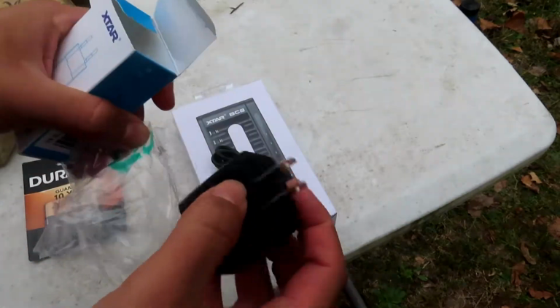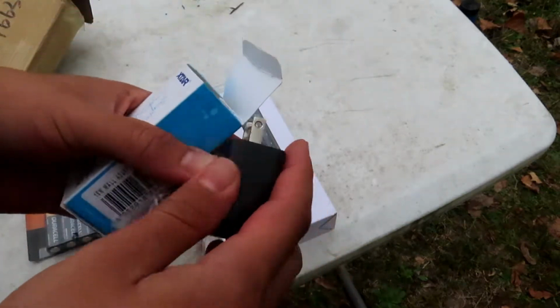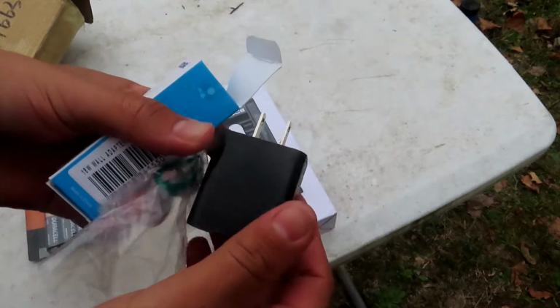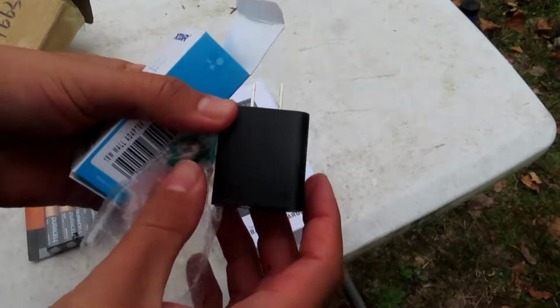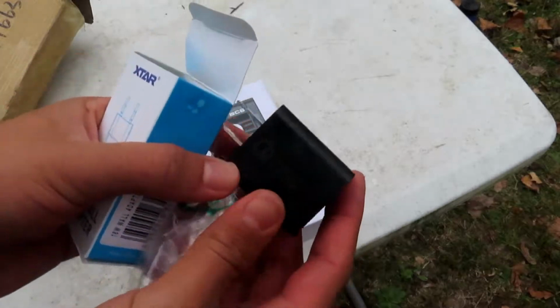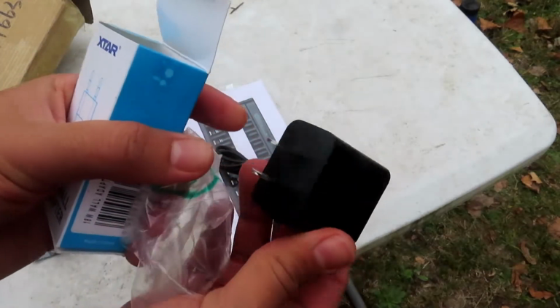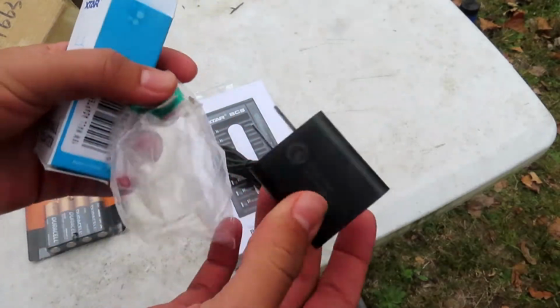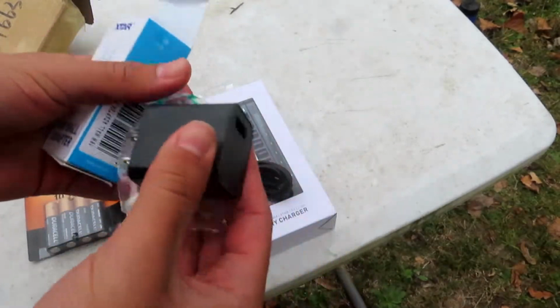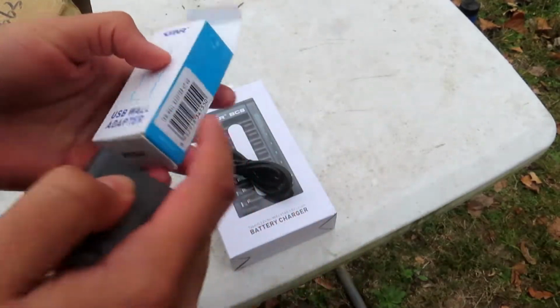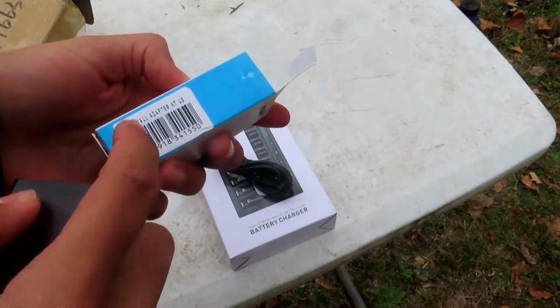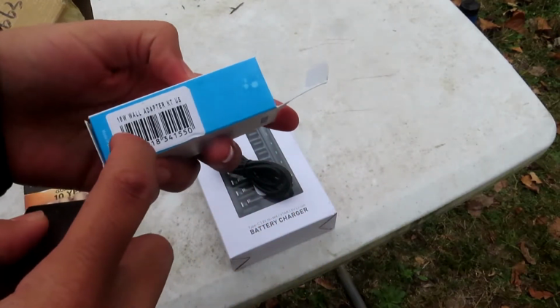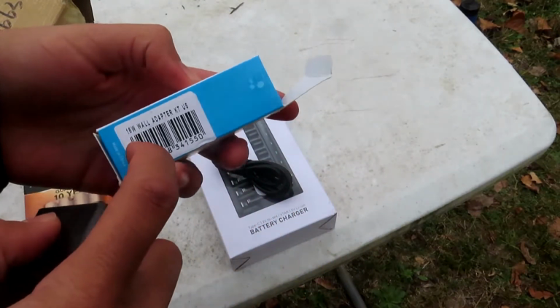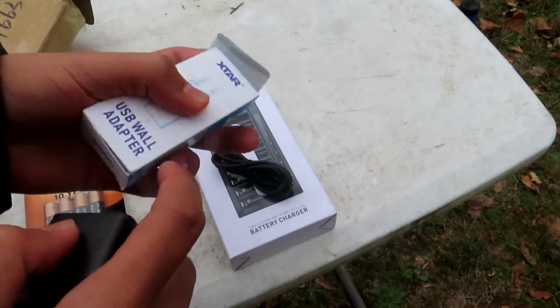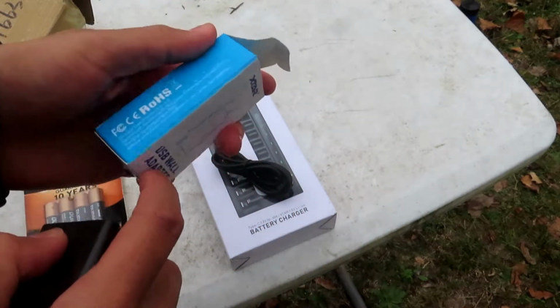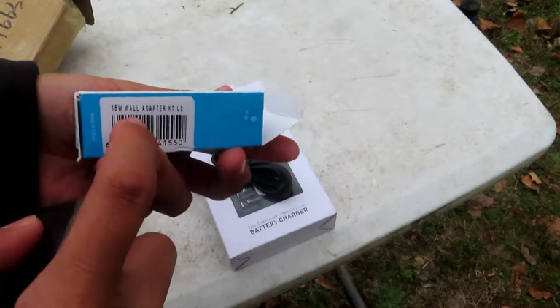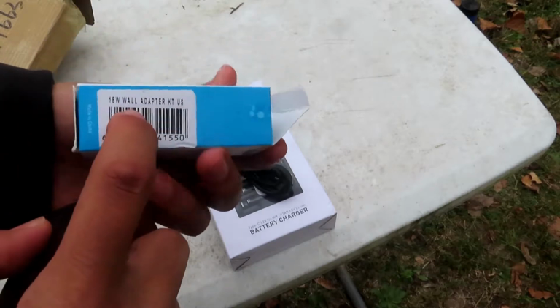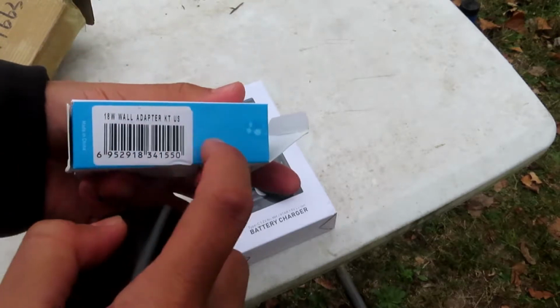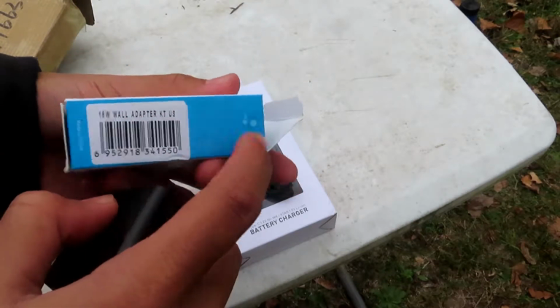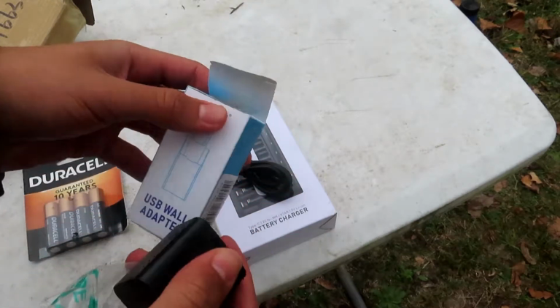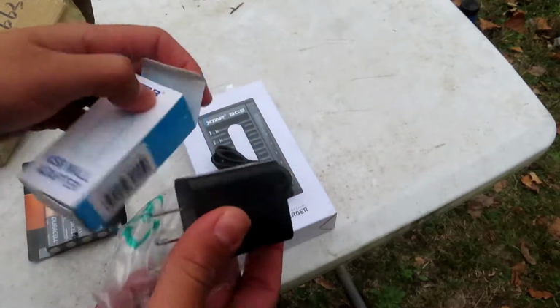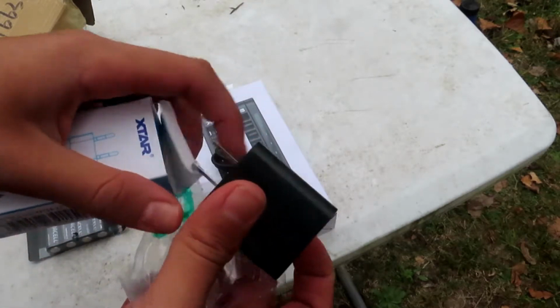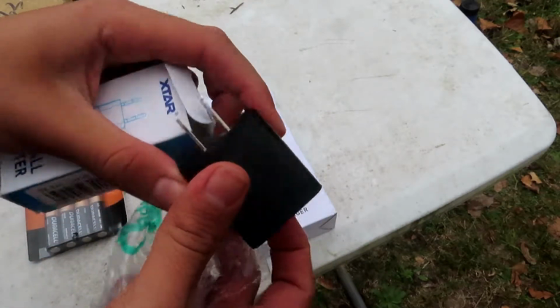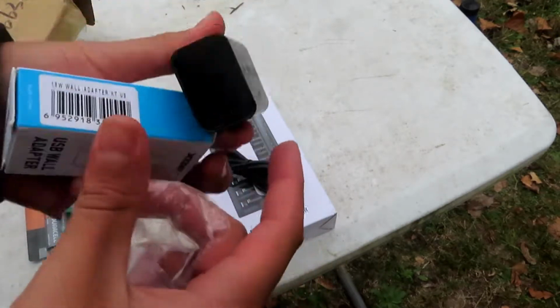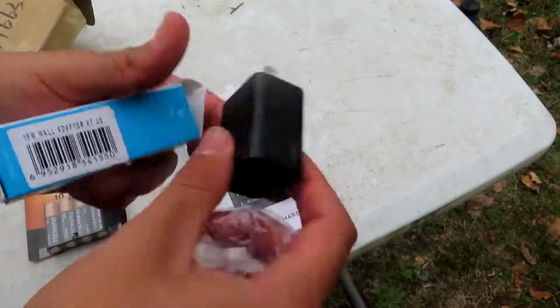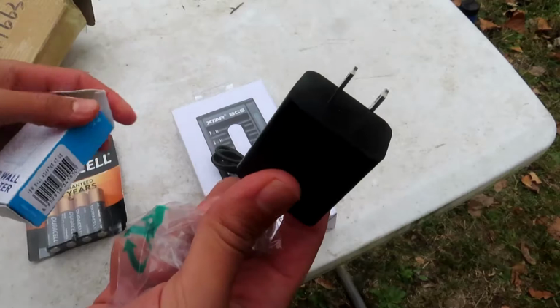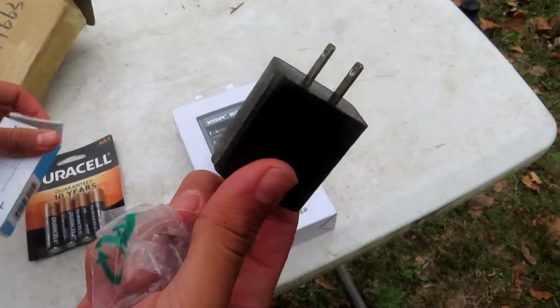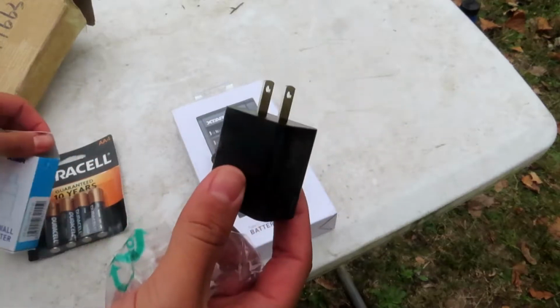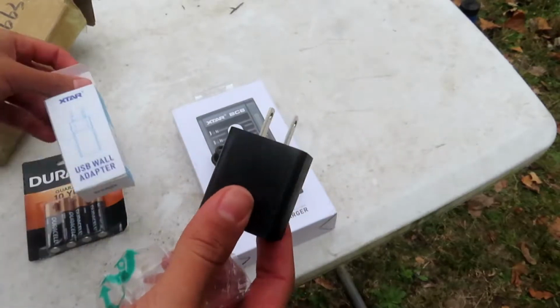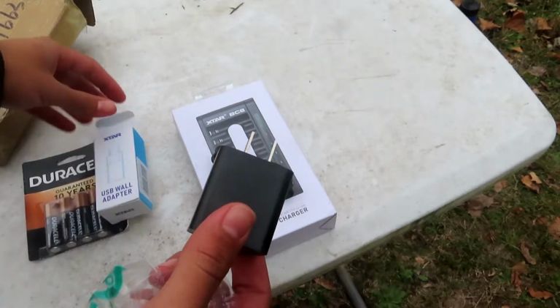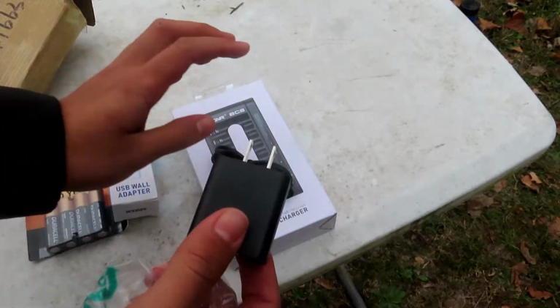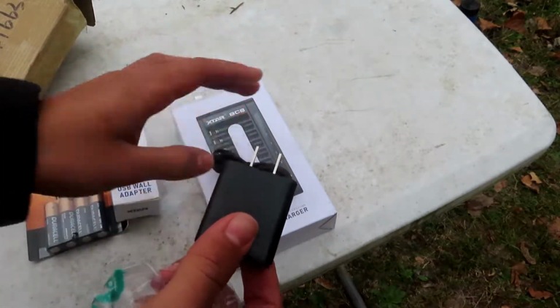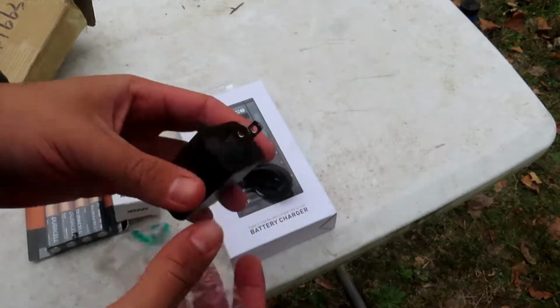This is the US adapter — US charging adapter — but they also send them for the UK. You just have to choose: if you're from the UK it'll send you the UK adapter, from the US it'll send you the US one. This one came with this beautiful power brick. Let's bust these batteries open and see what it looks like inside.